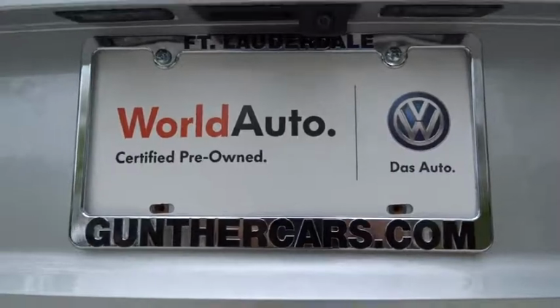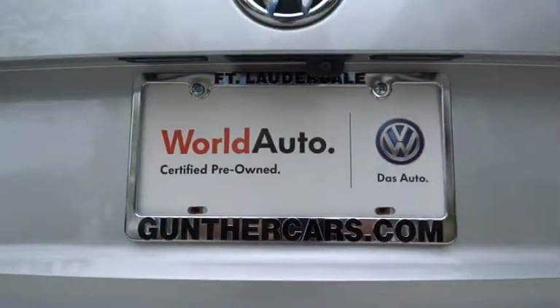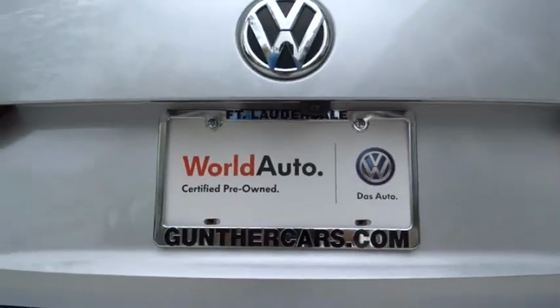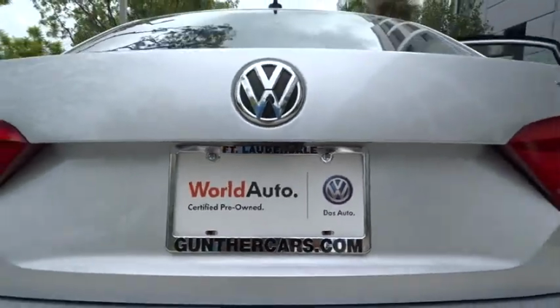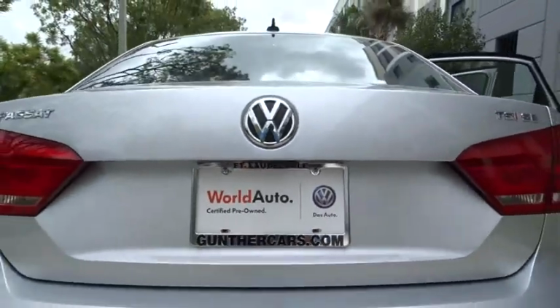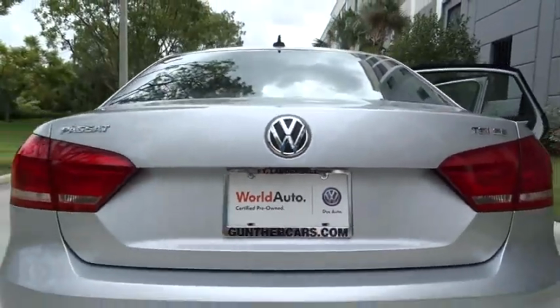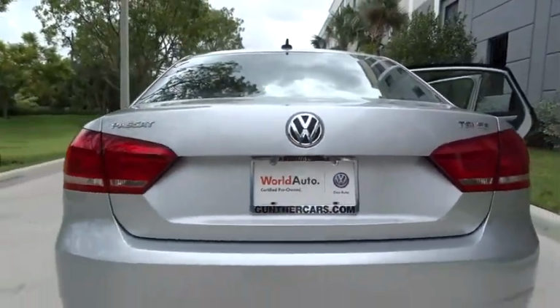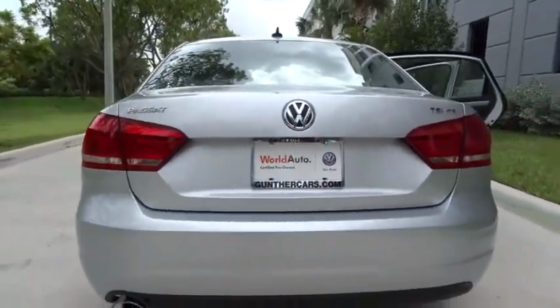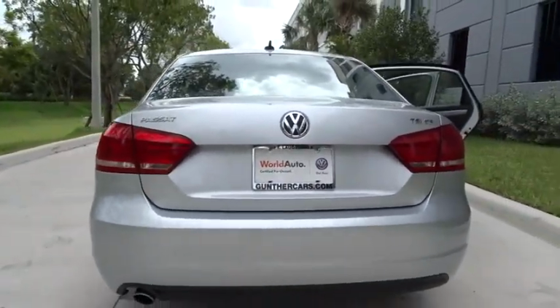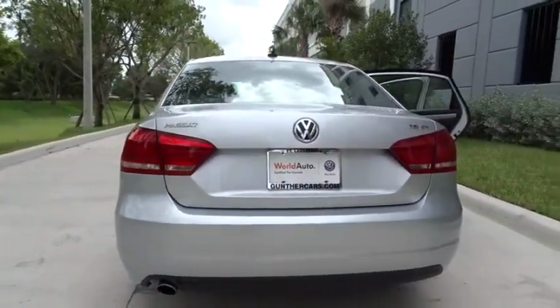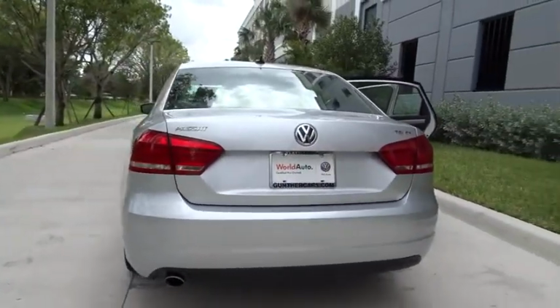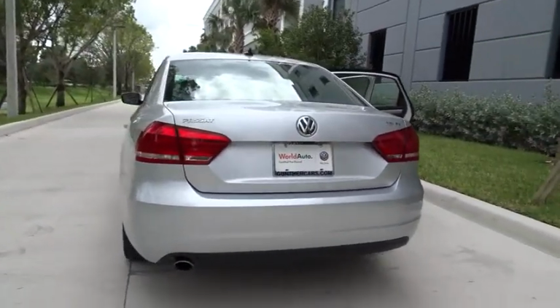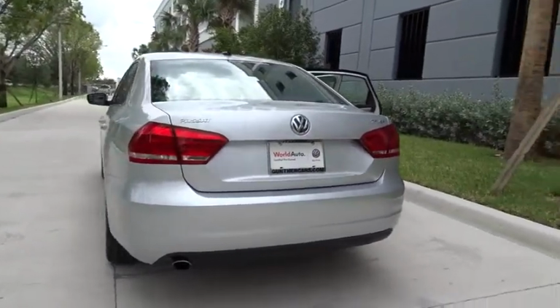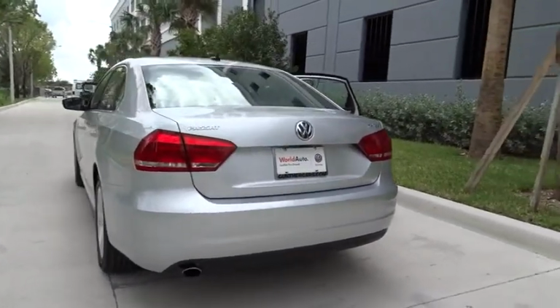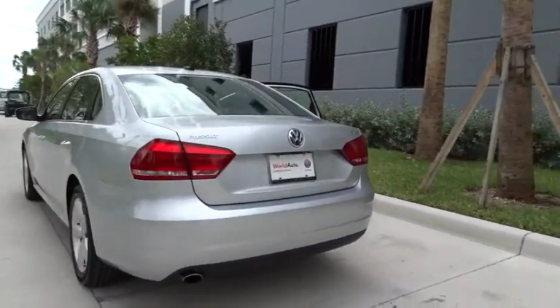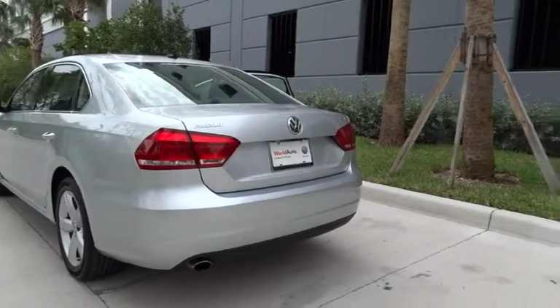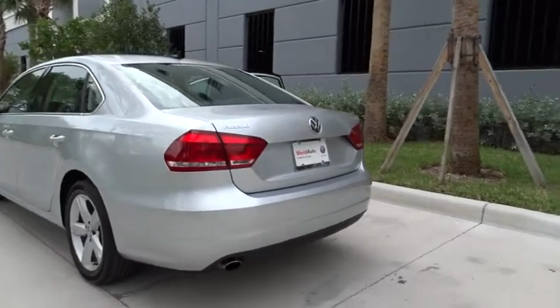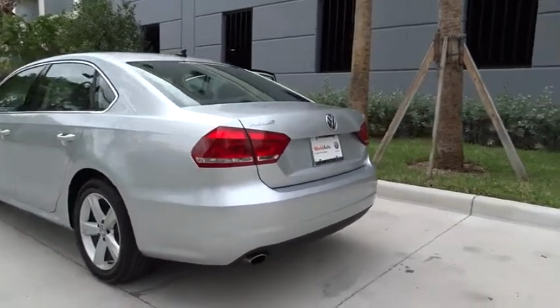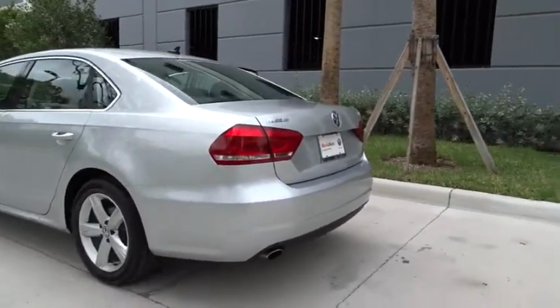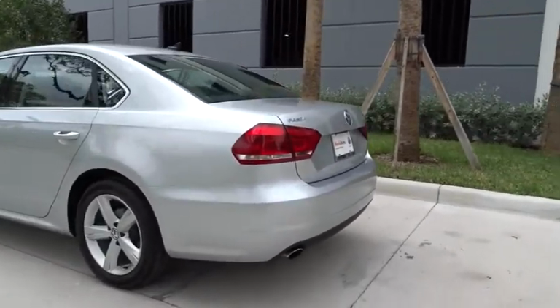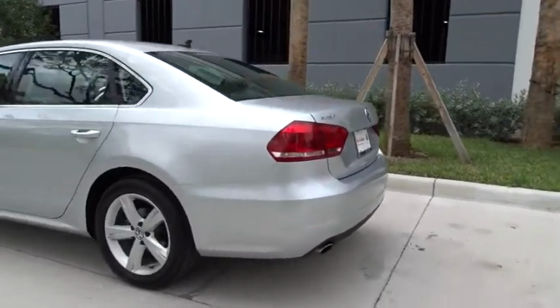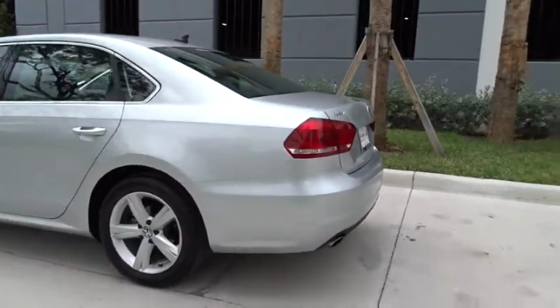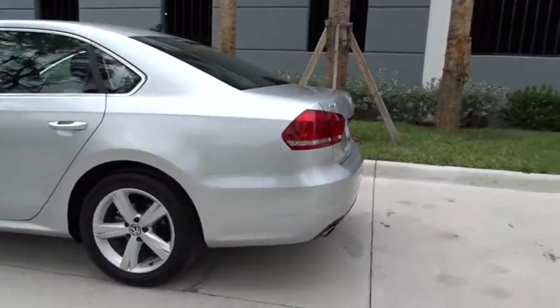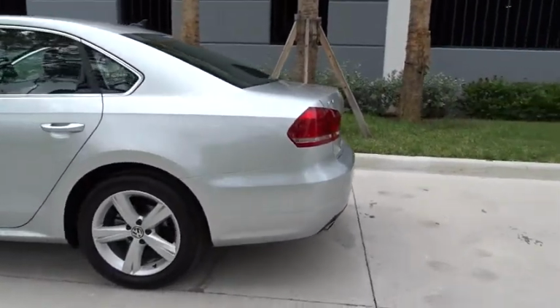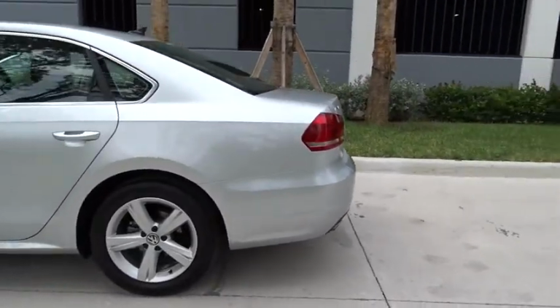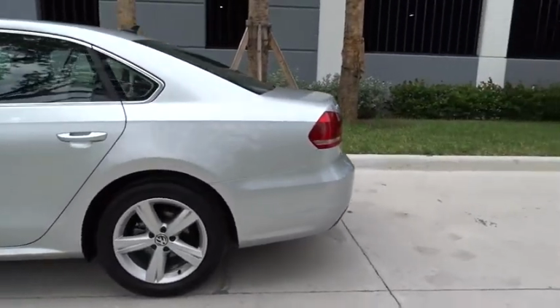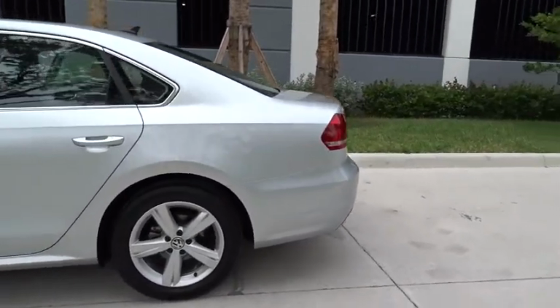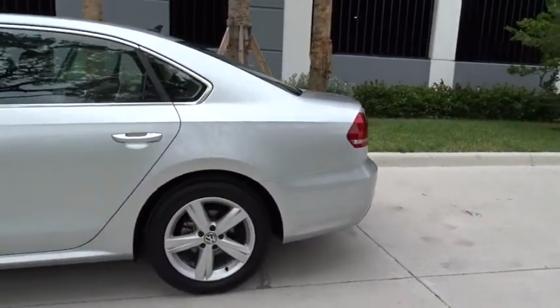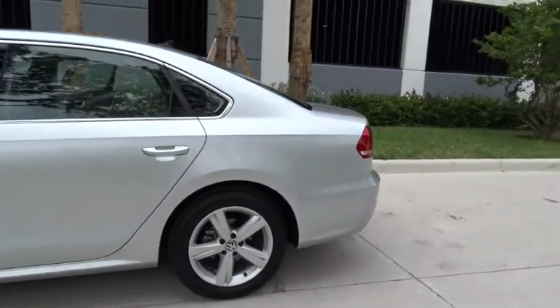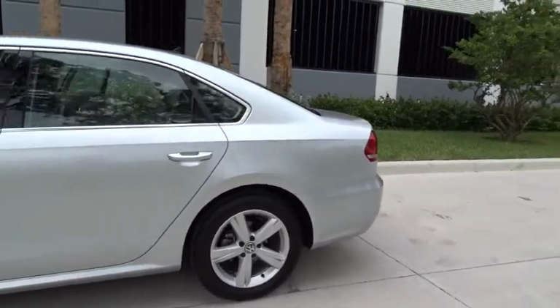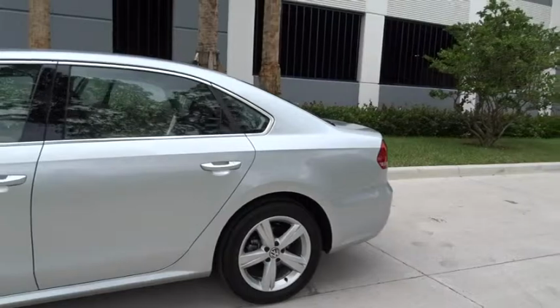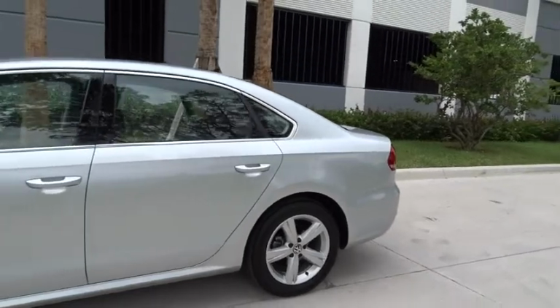The 2014 Passat. The Volkswagen Passat is roomy and powerful. It is a supple and controlled ride with a quiet and comfortable ride. Volkswagen brings it all together.